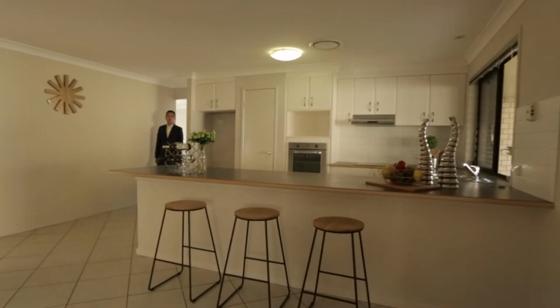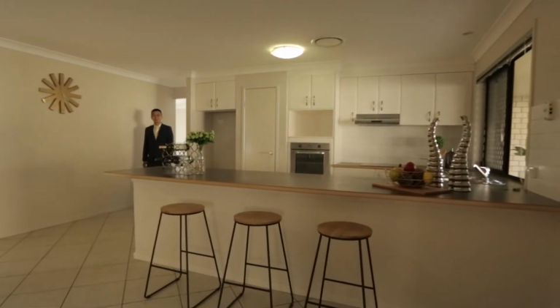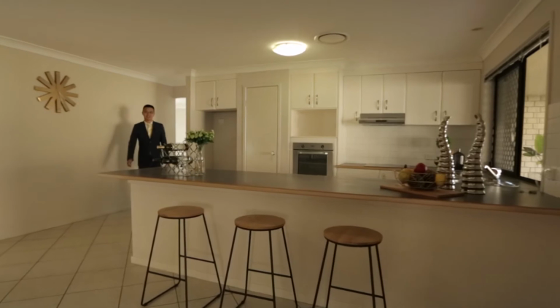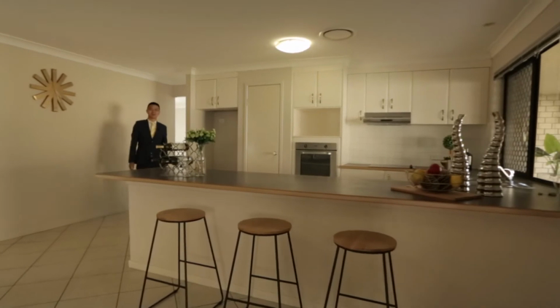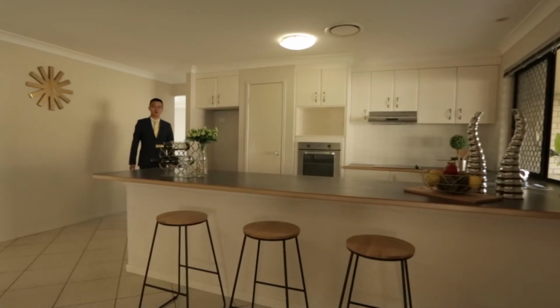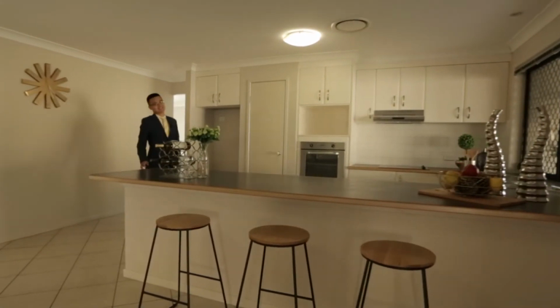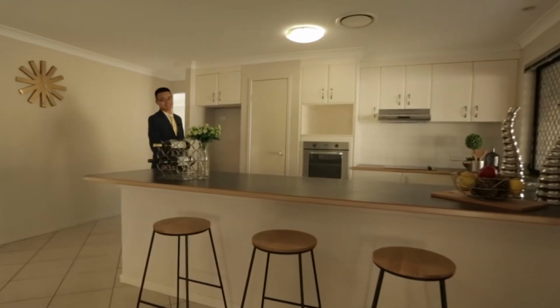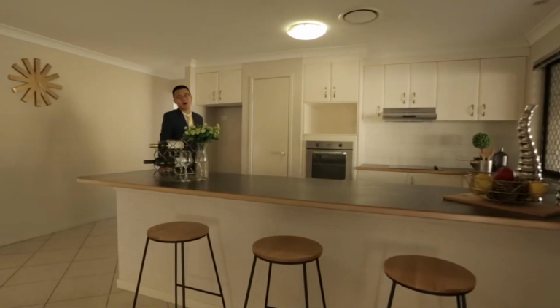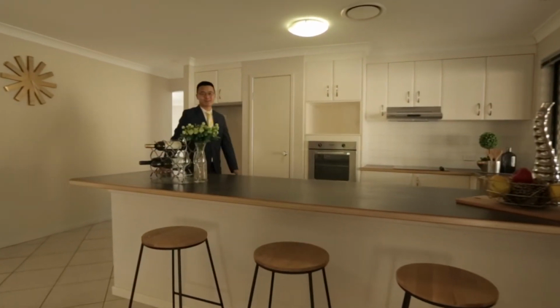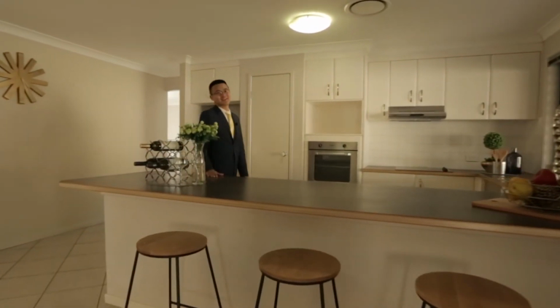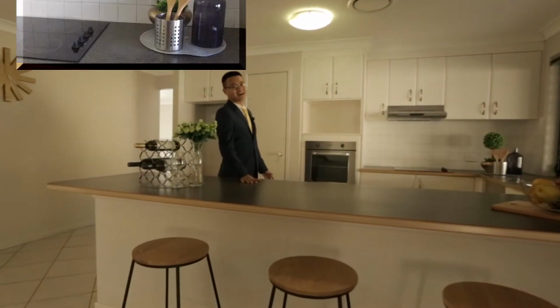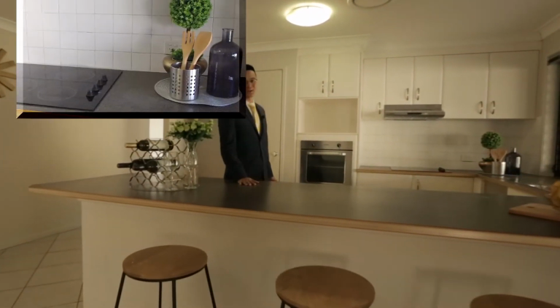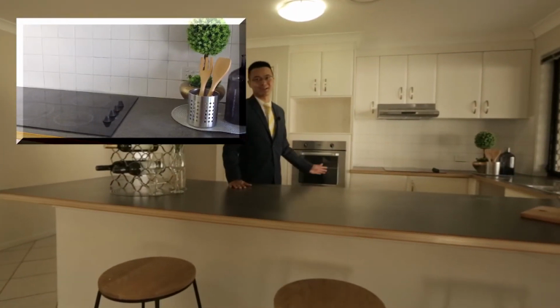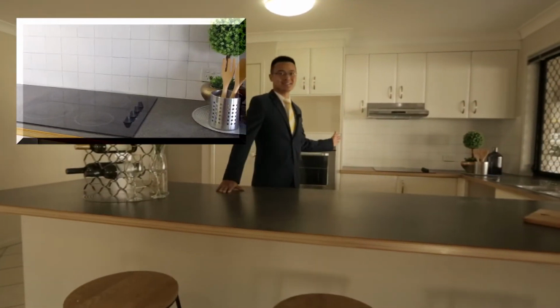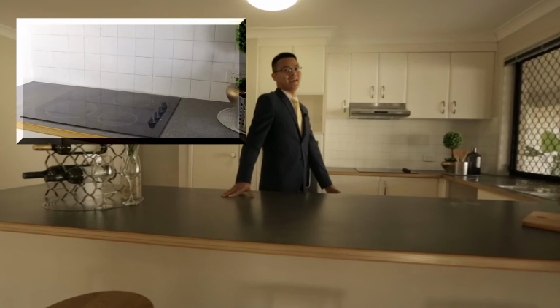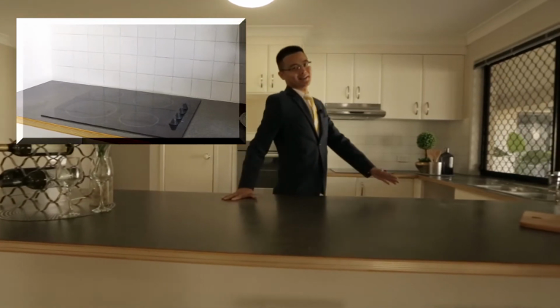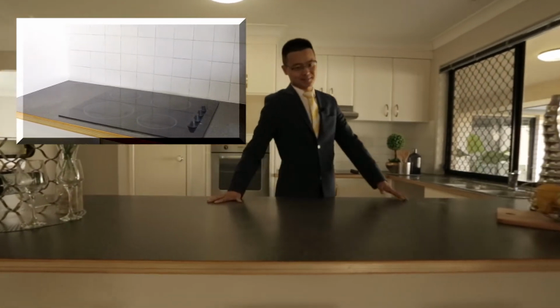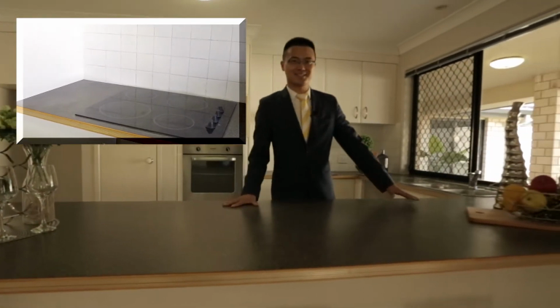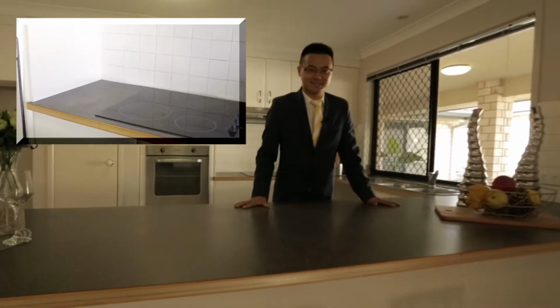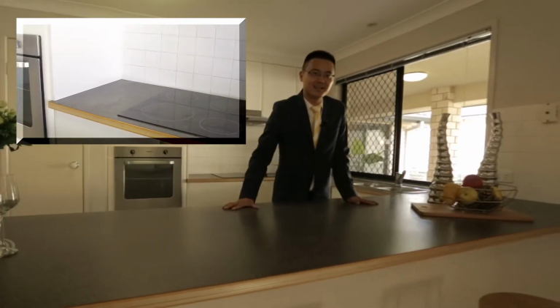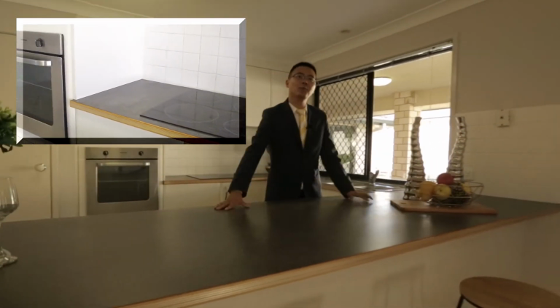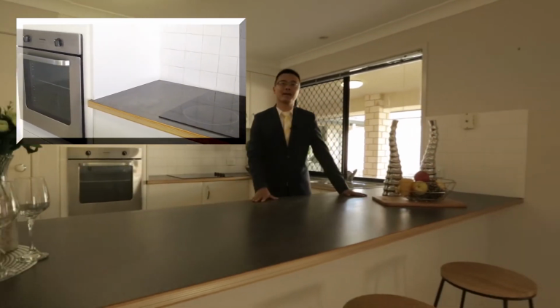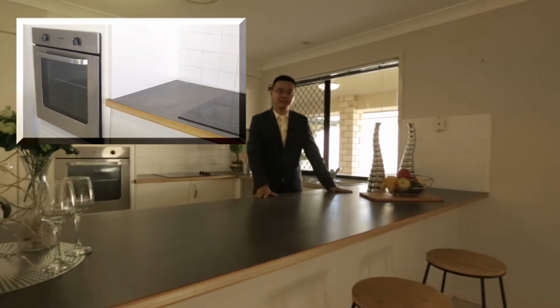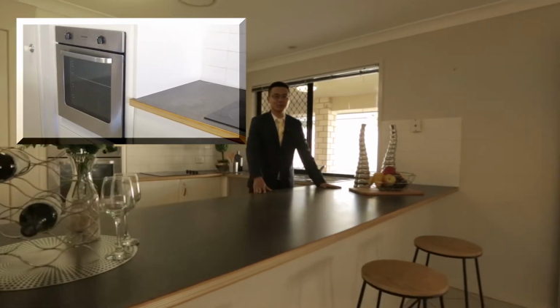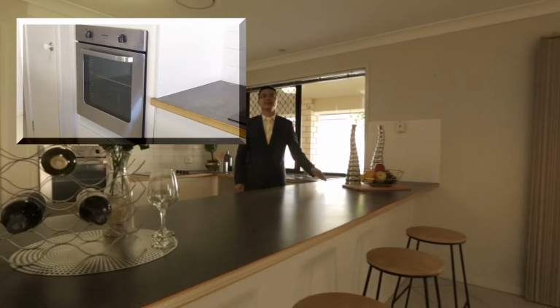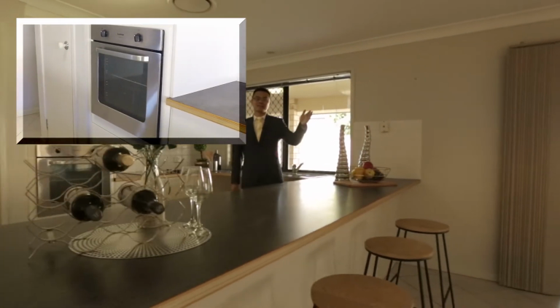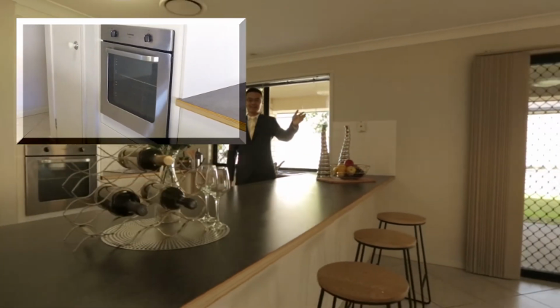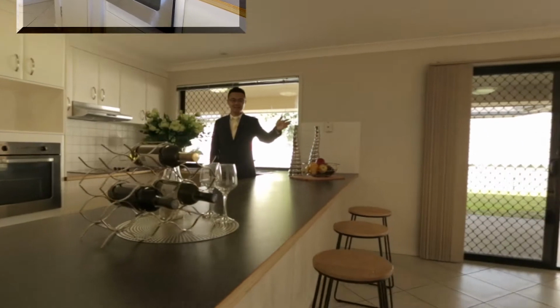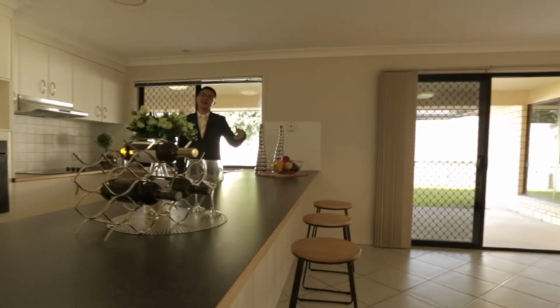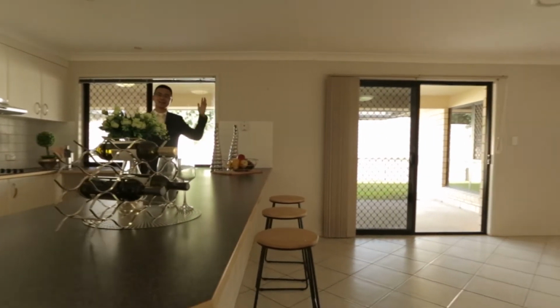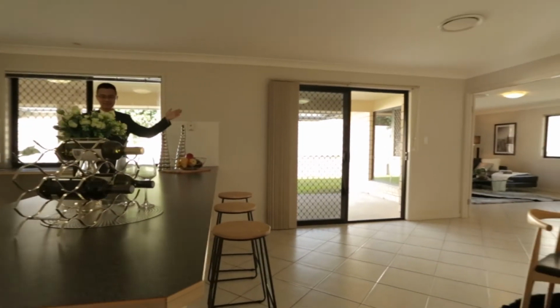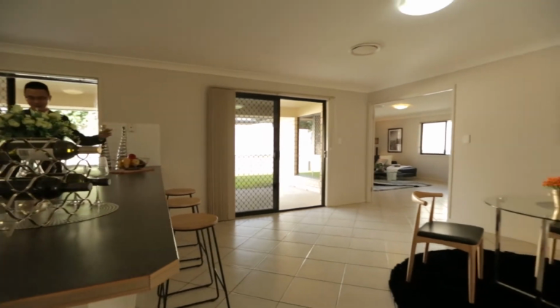Walking into the heart of the home is the kitchen, offering high-quality appliances and large bench tops. The open-plan living includes a casual dining area and a large living room.